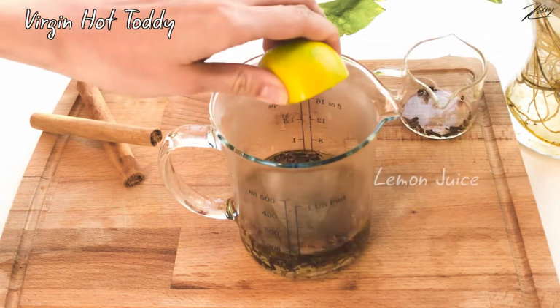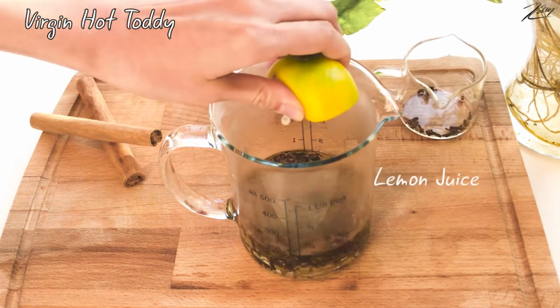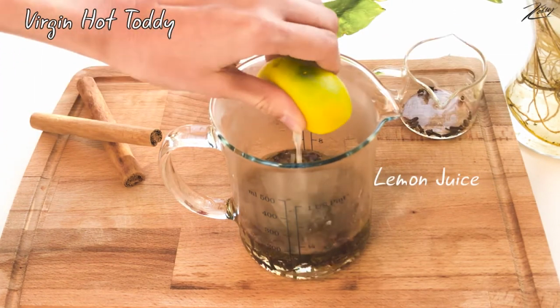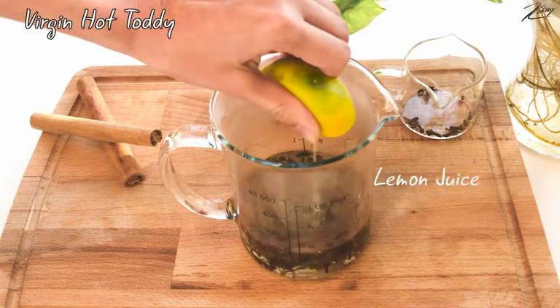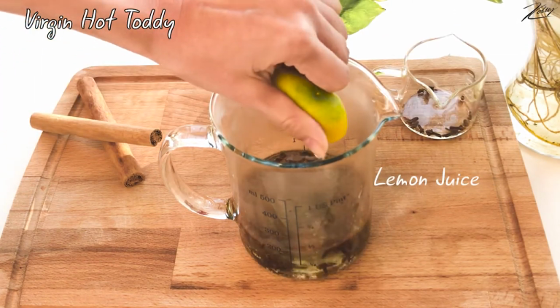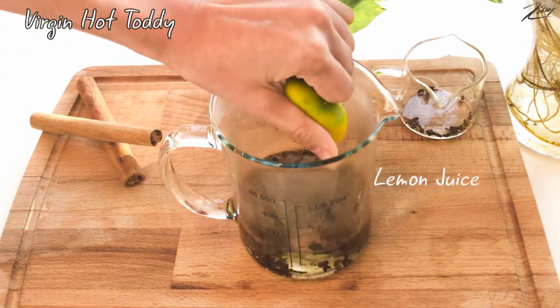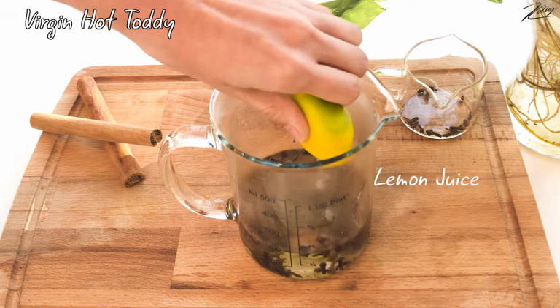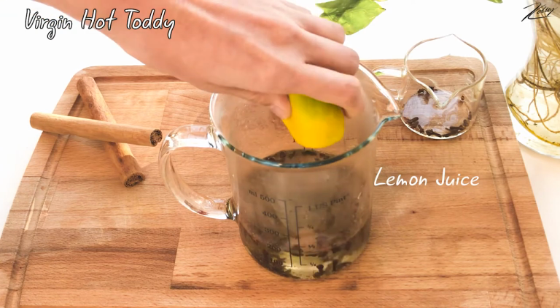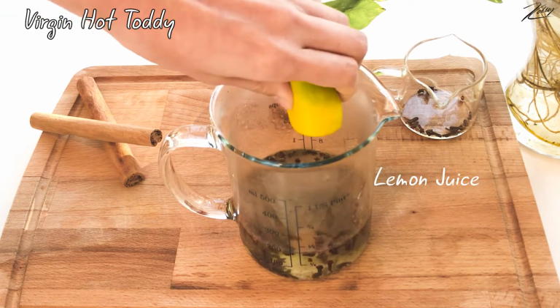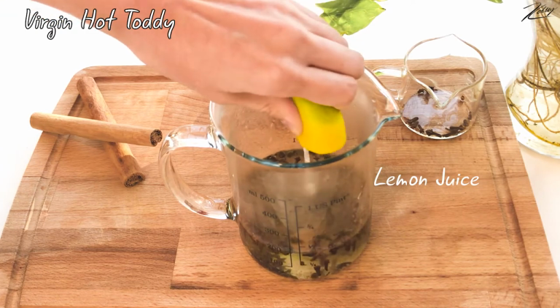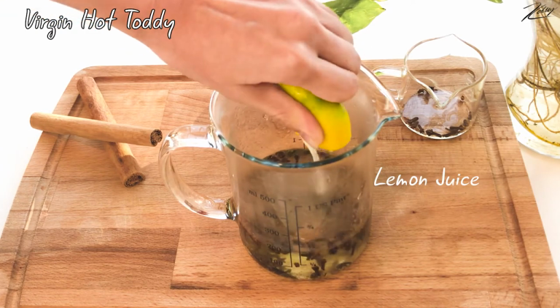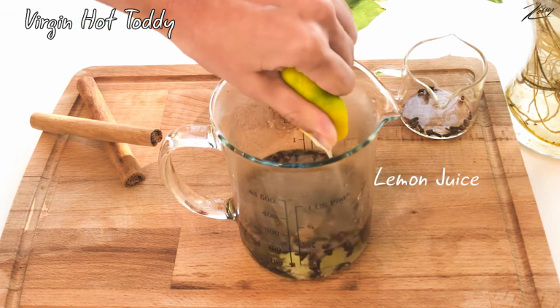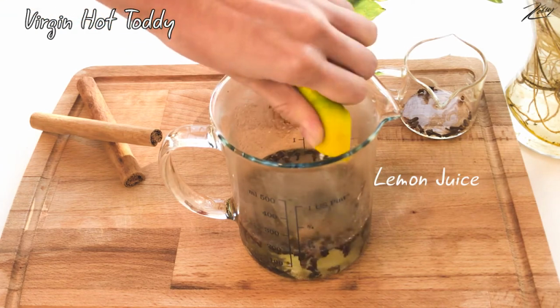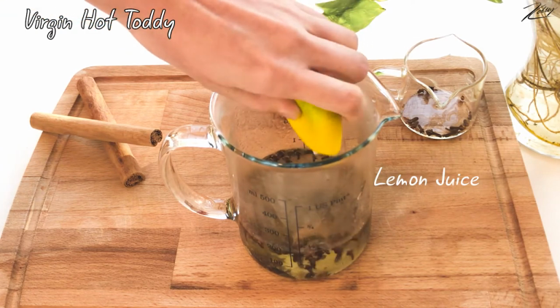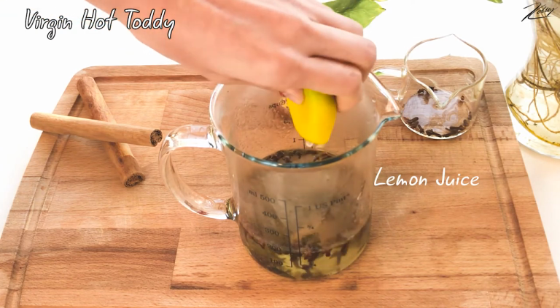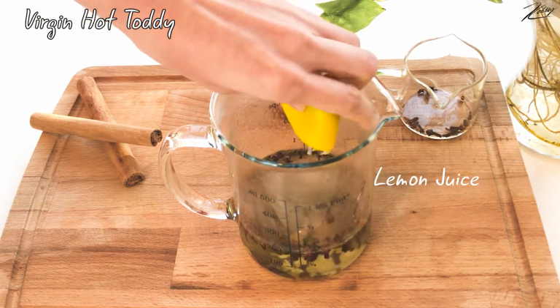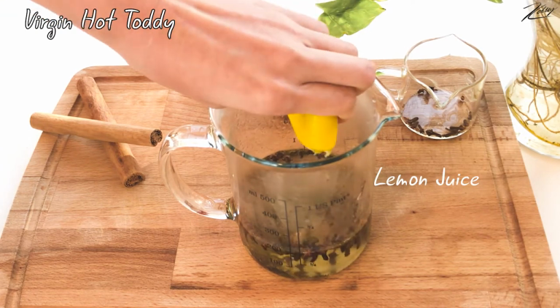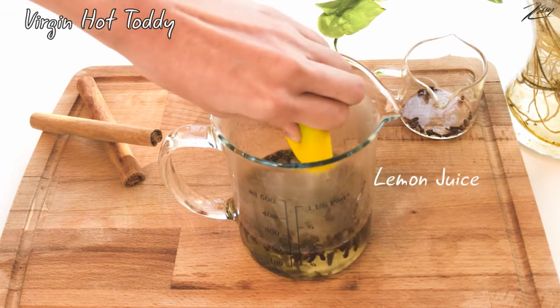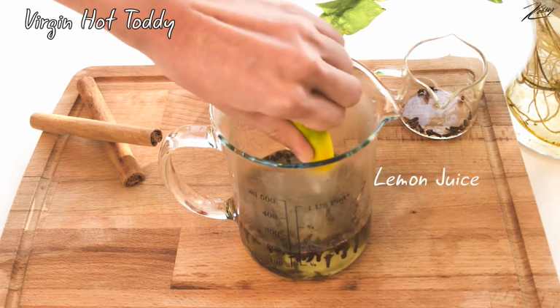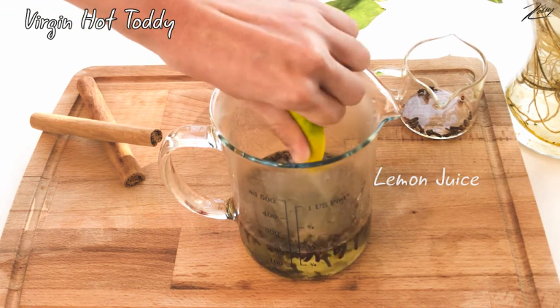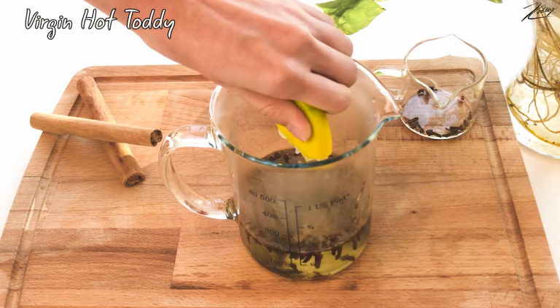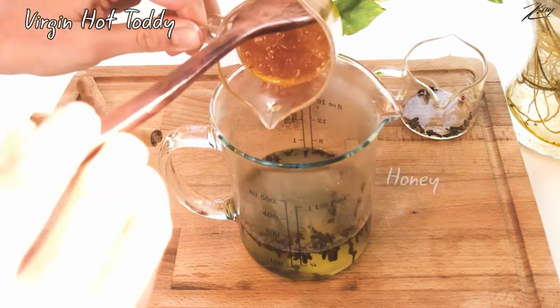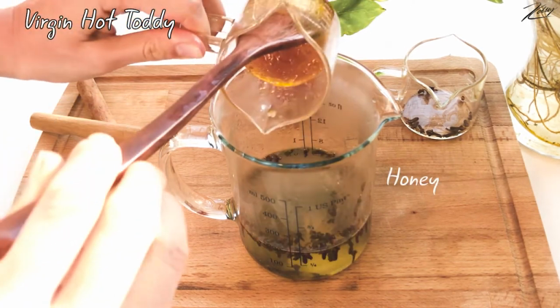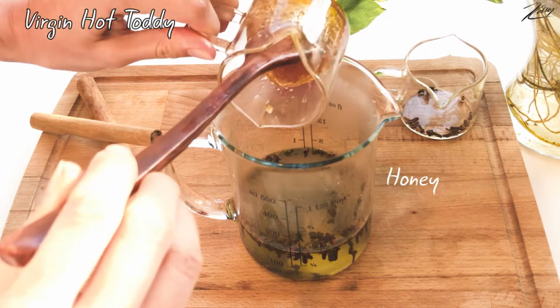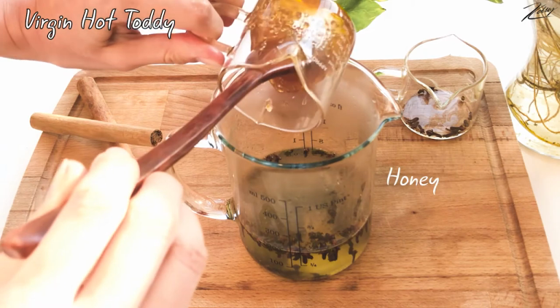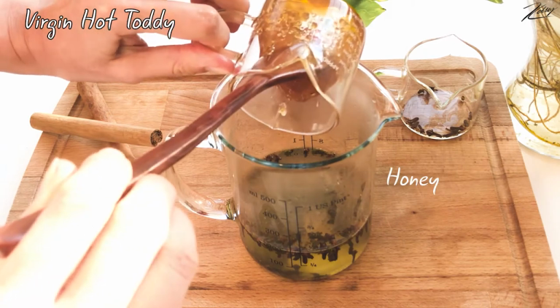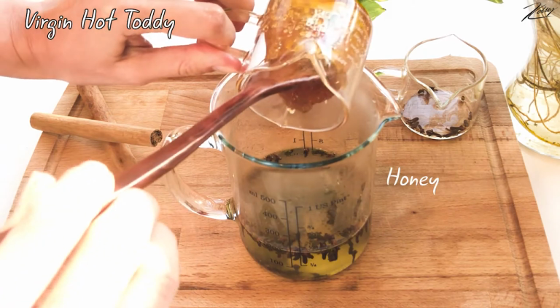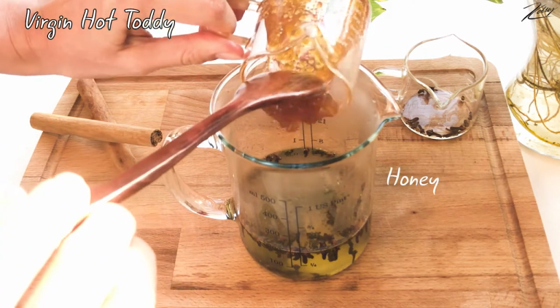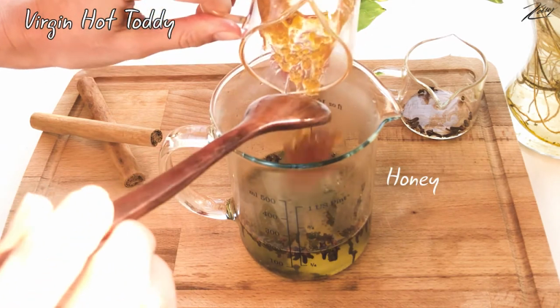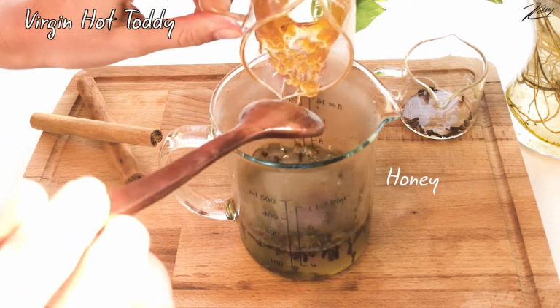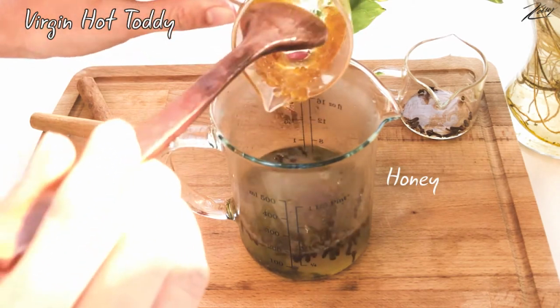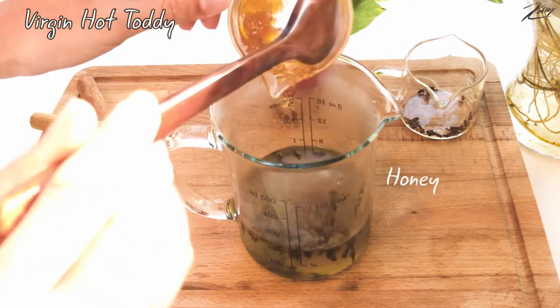For sweetness, you can get some lemon juice. Then honey — in this video I use honey with a honeycomb.